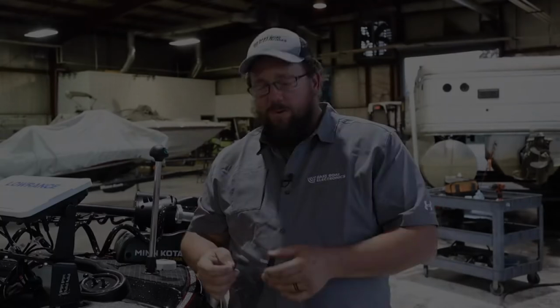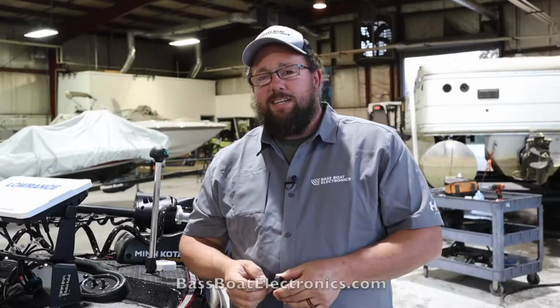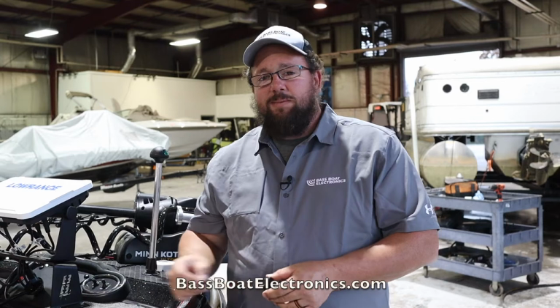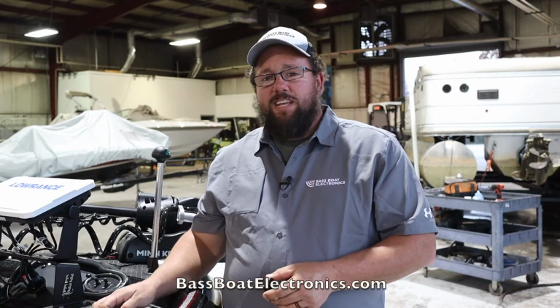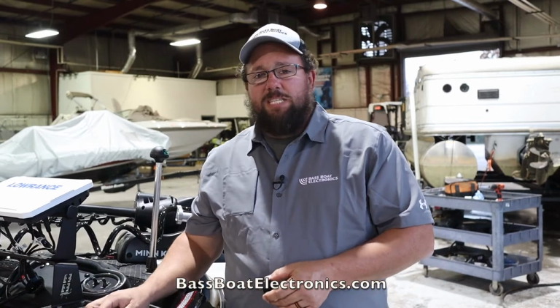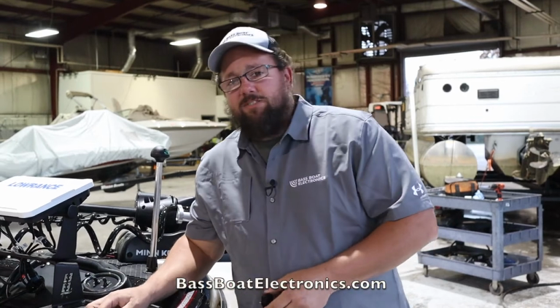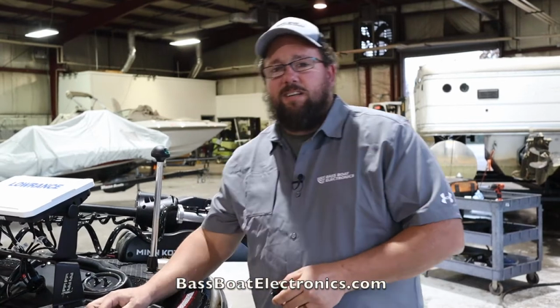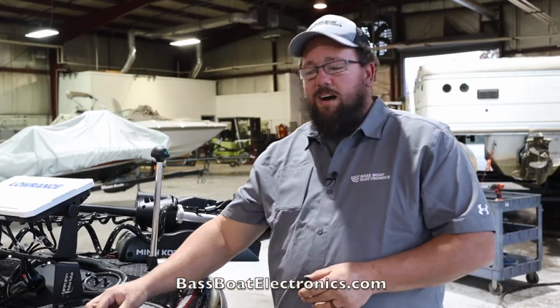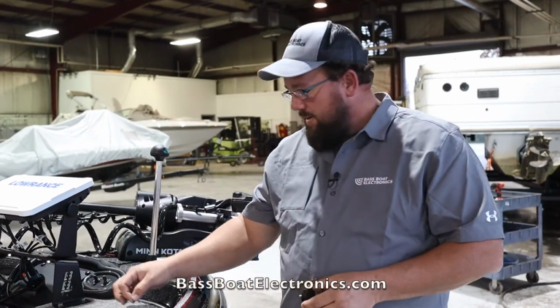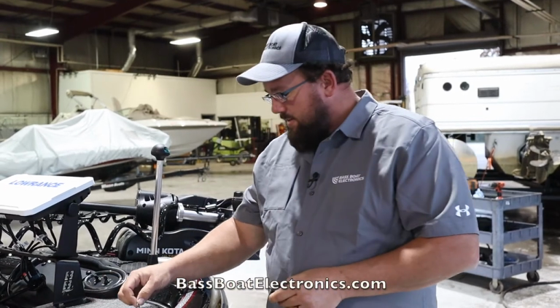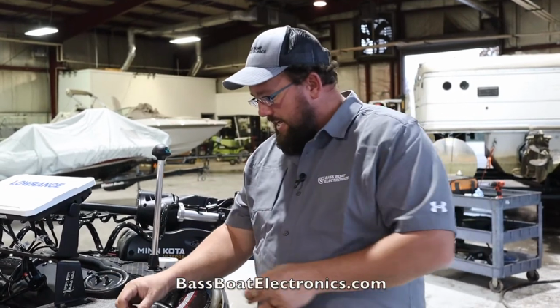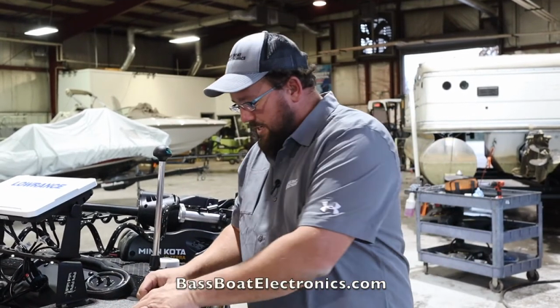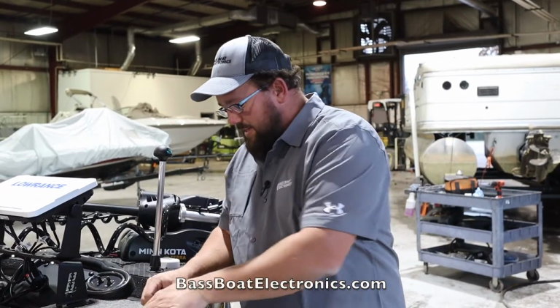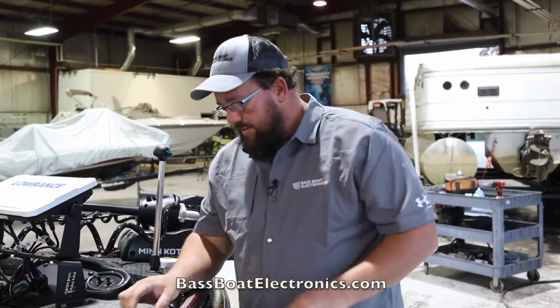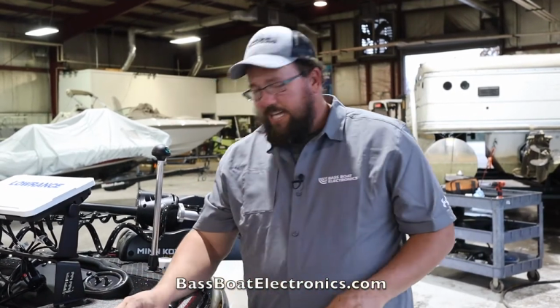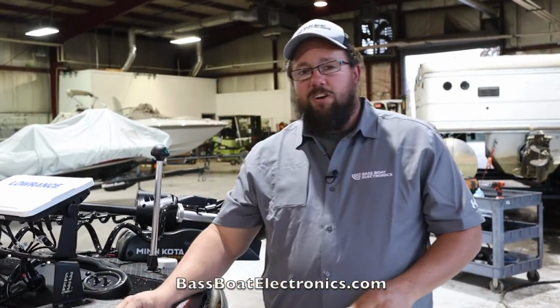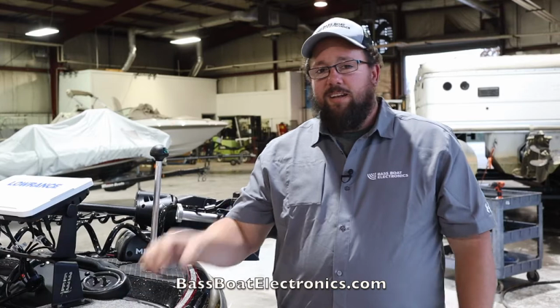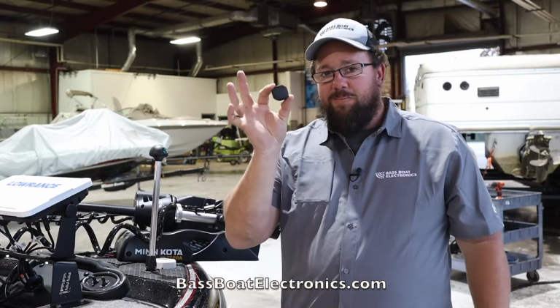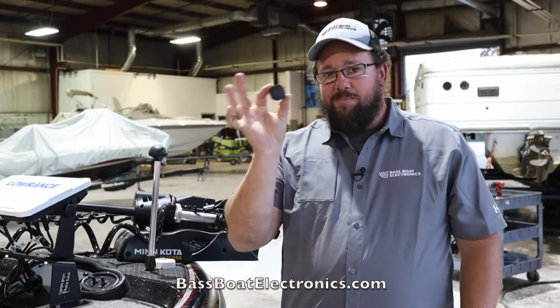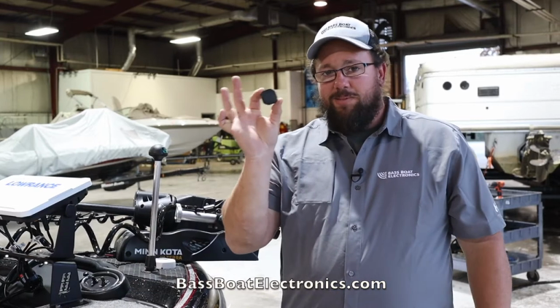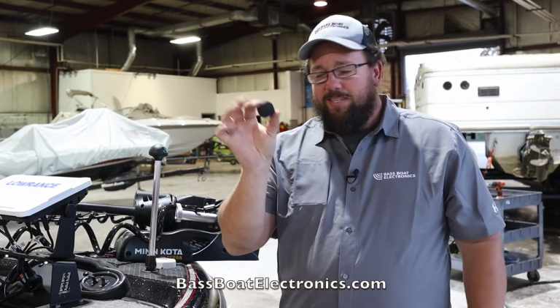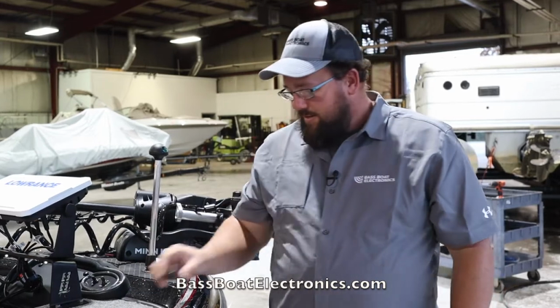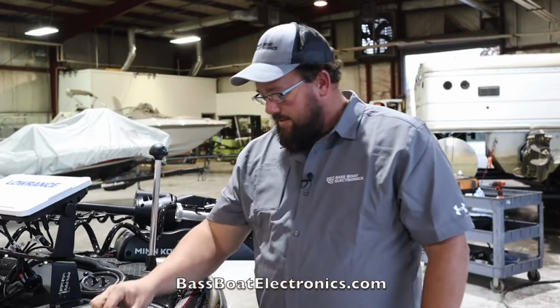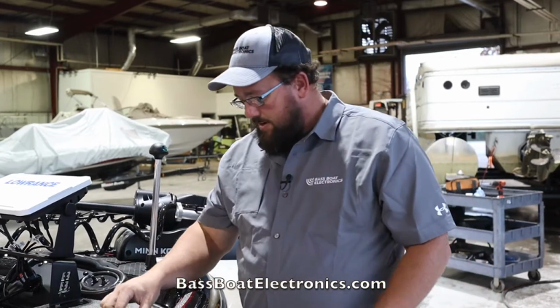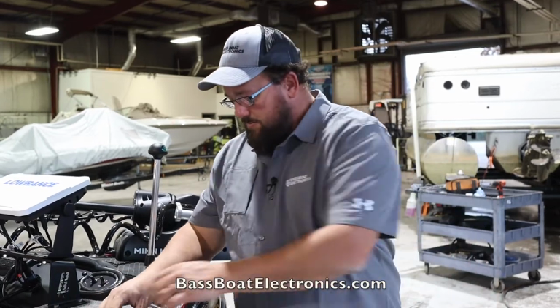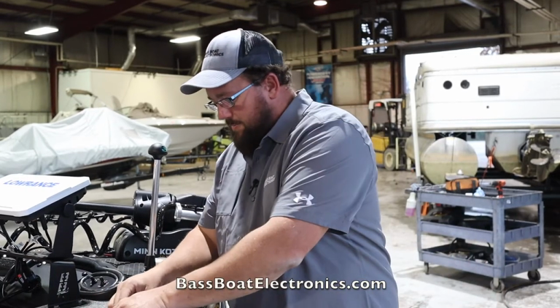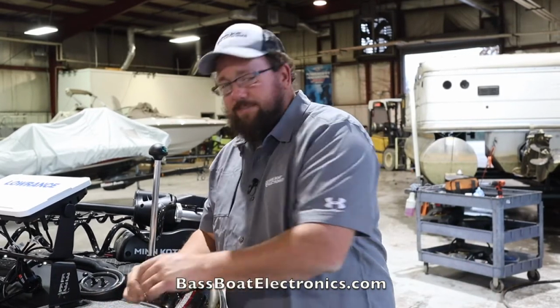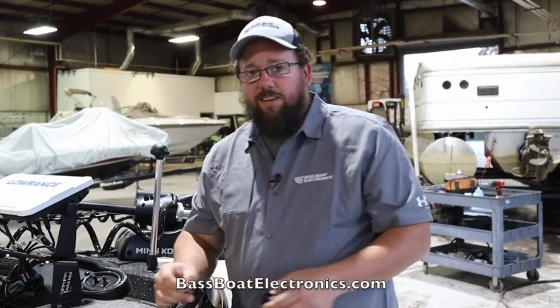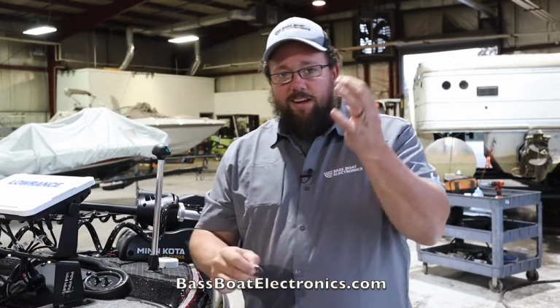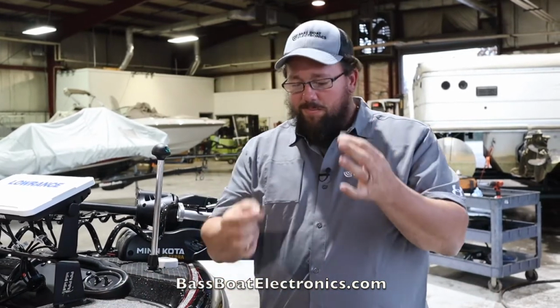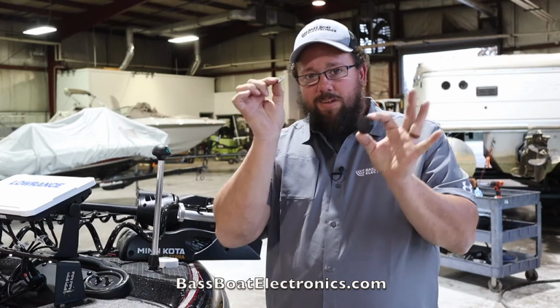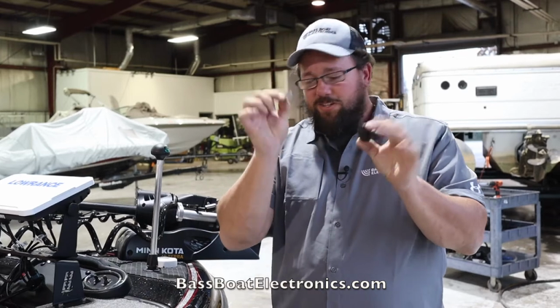Welcome back to Tech Tip Thursday, basketballelectronics.com. Today we're going to talk about the active target knobs that everybody keeps losing. When you buy an active target, you got a knob, flat washer.